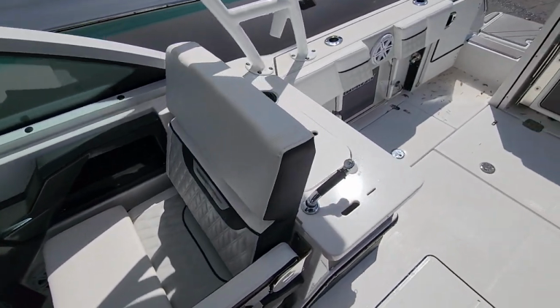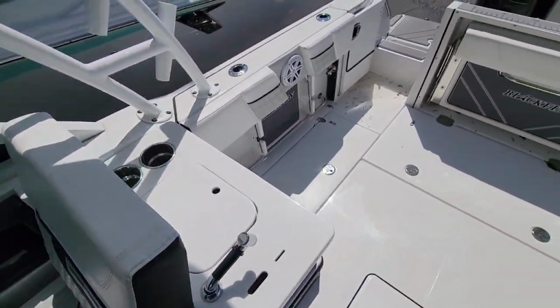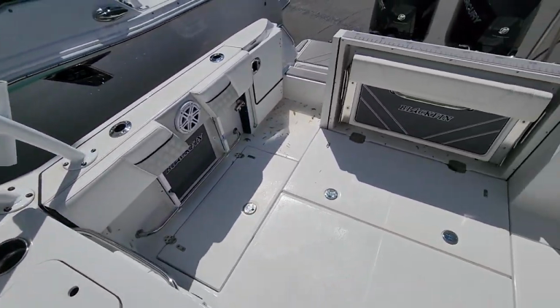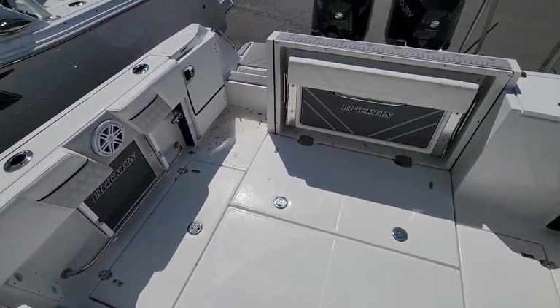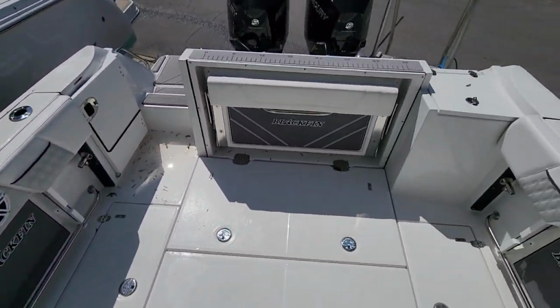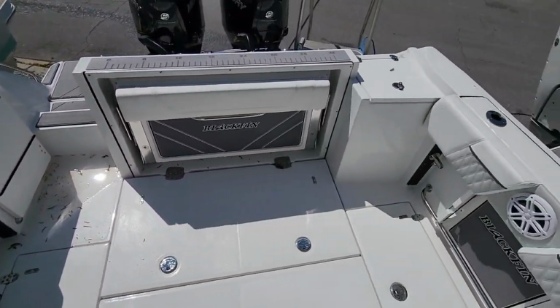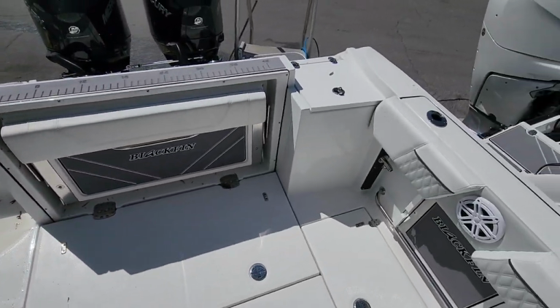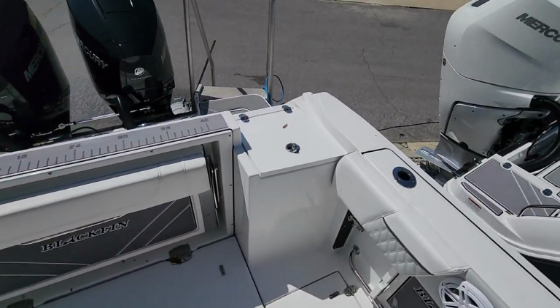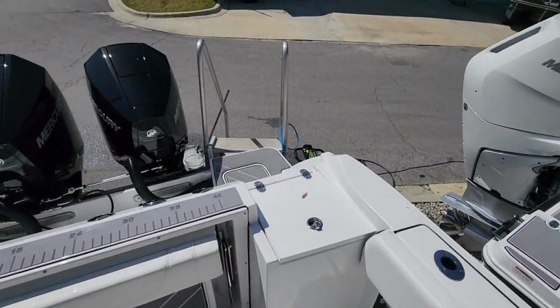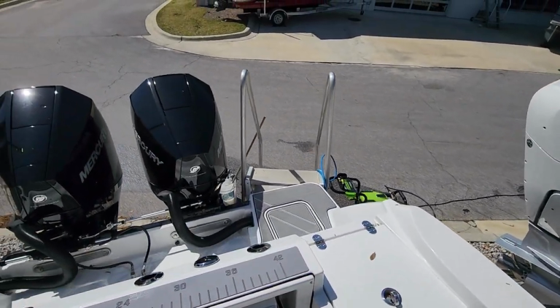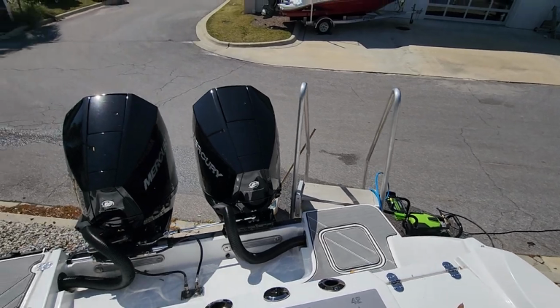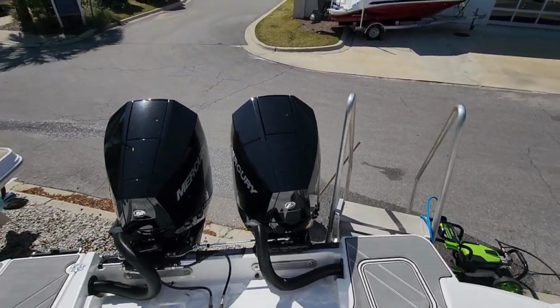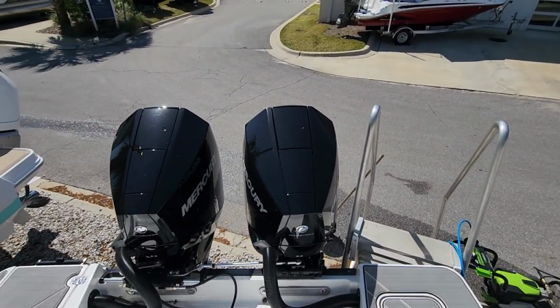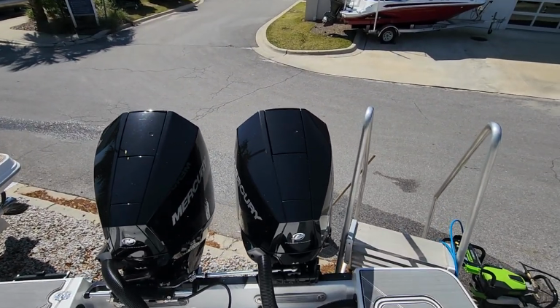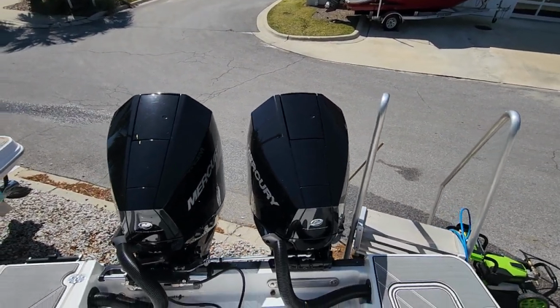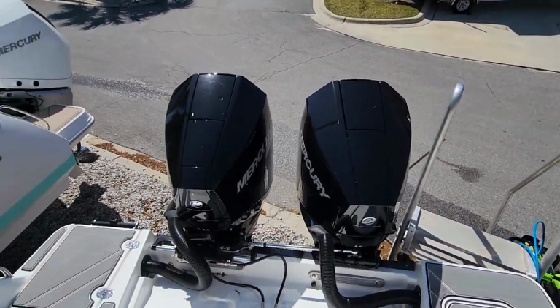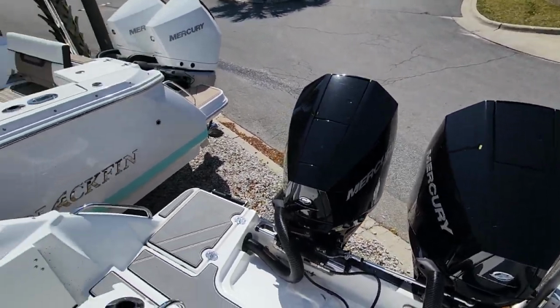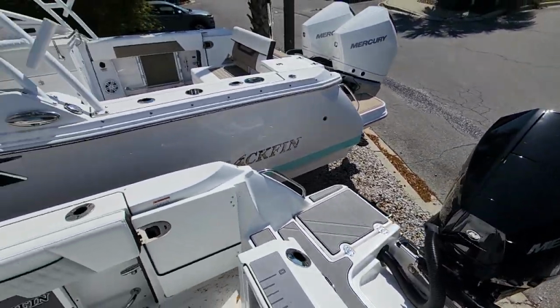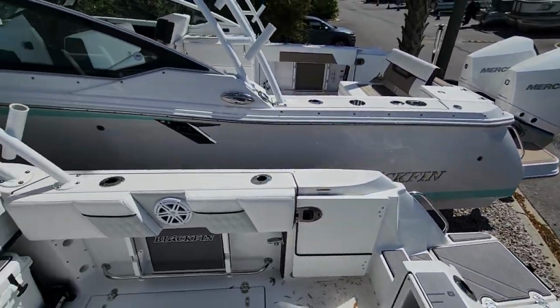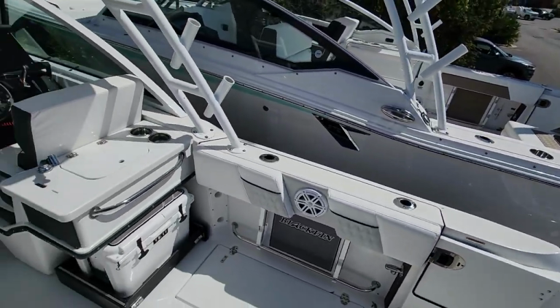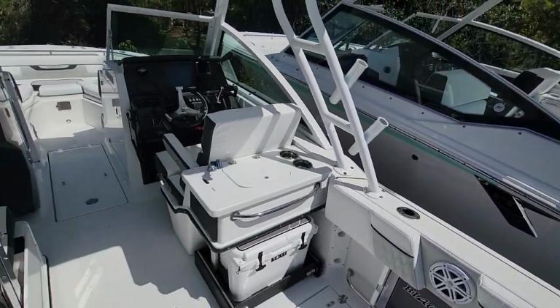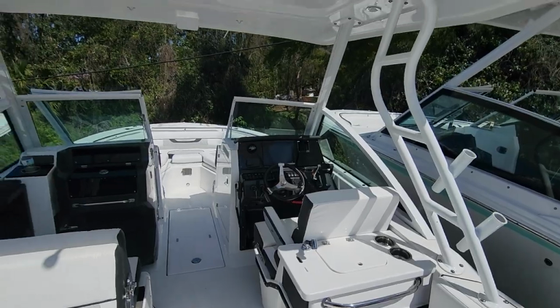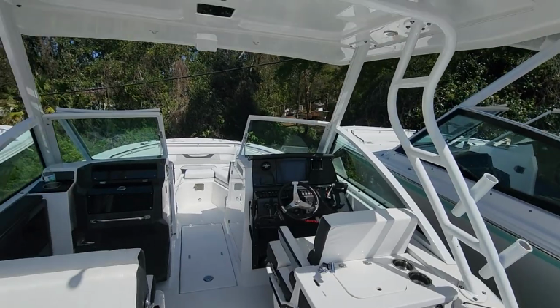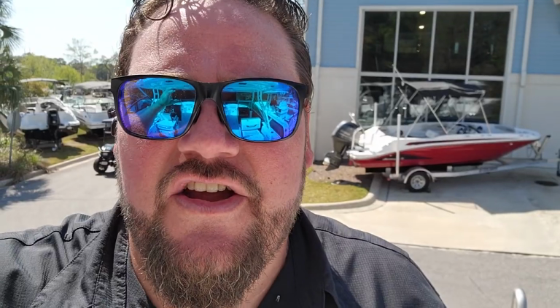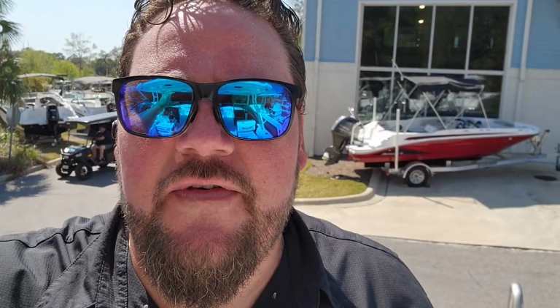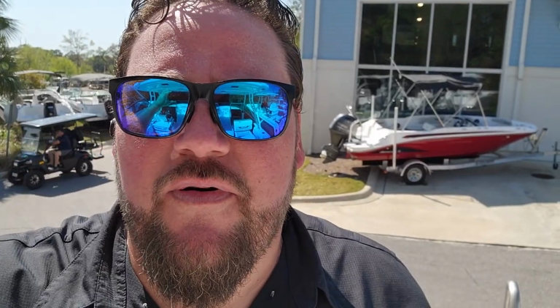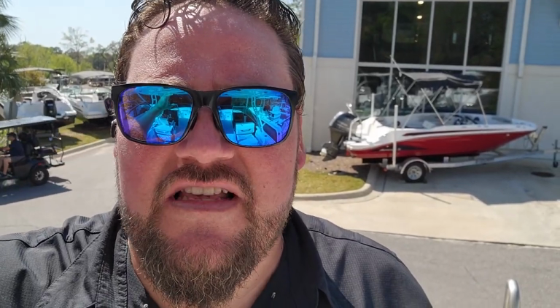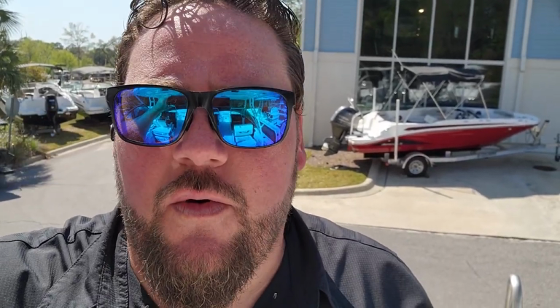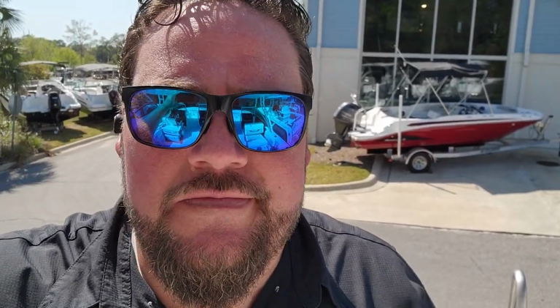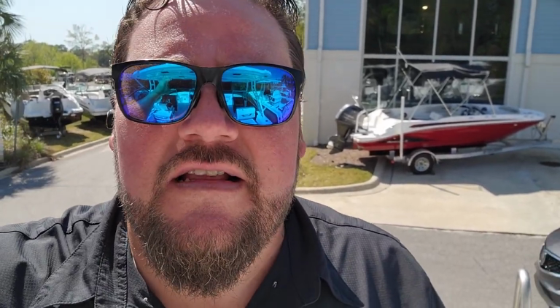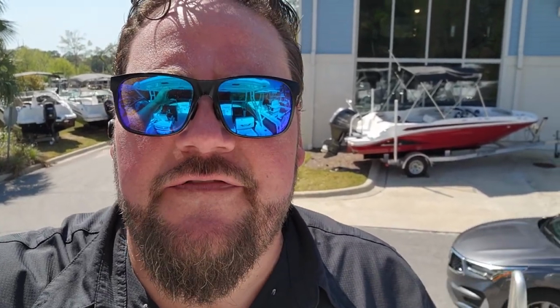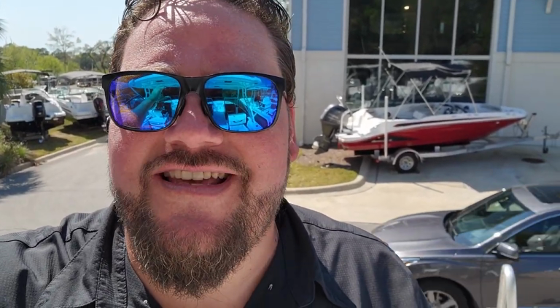Just a lot of boat. Of course you've got the powerhouse twin 225s right there. You're going to love the boat, I promise — let's put it in the water and take the Folgers test.